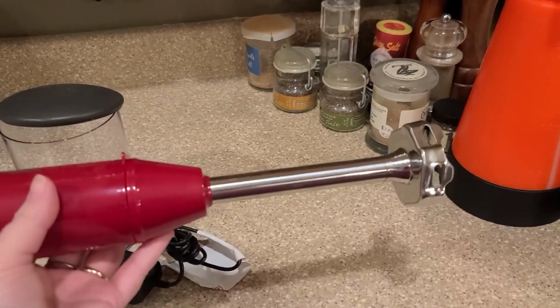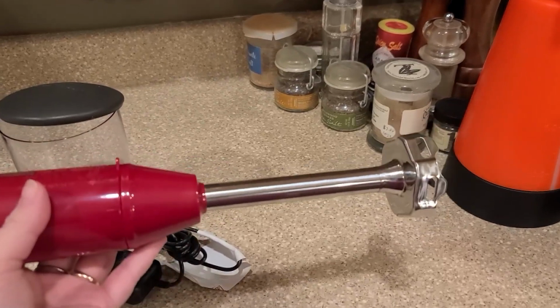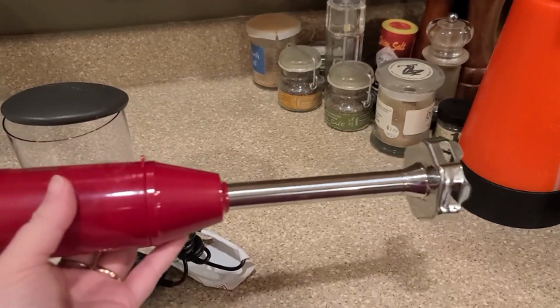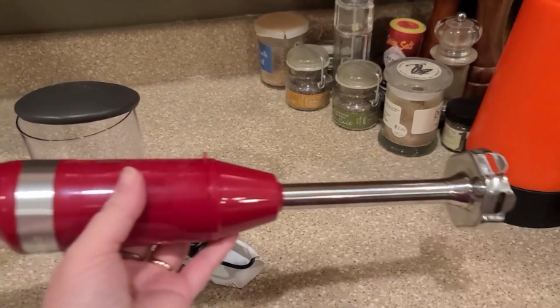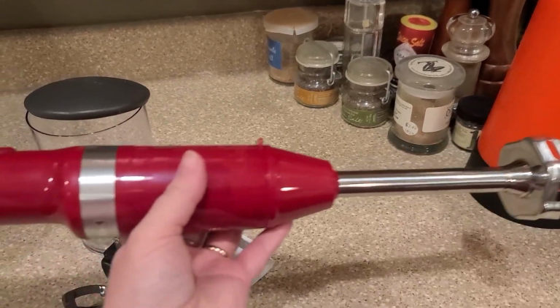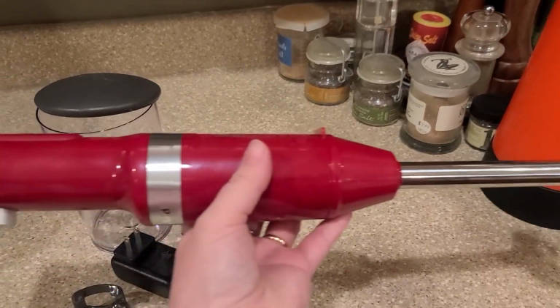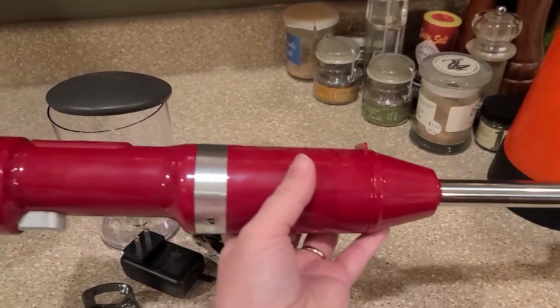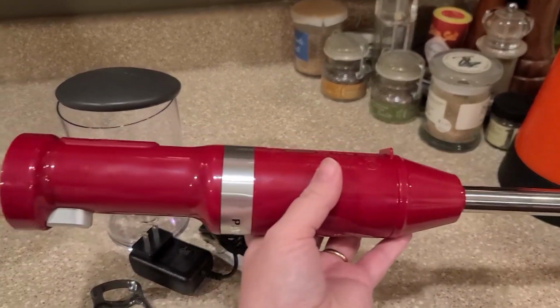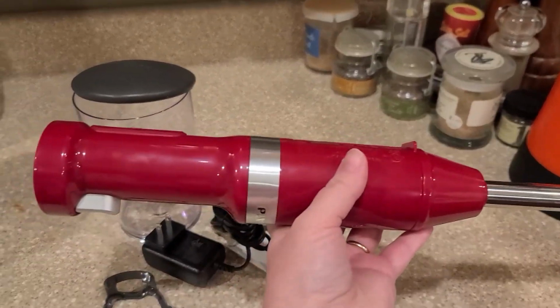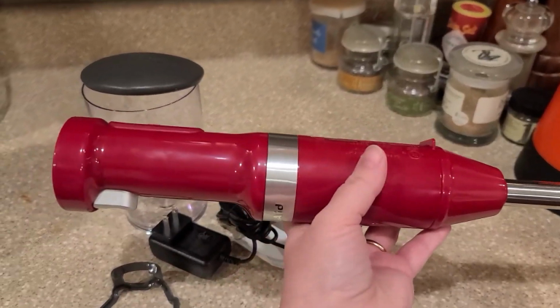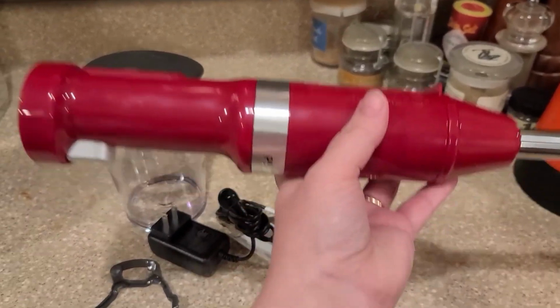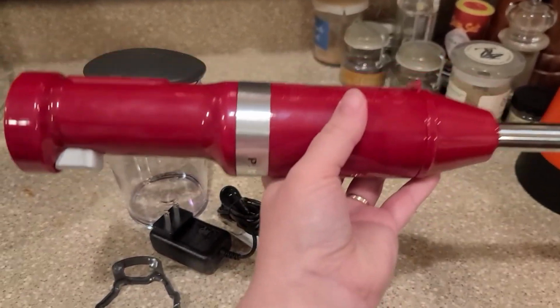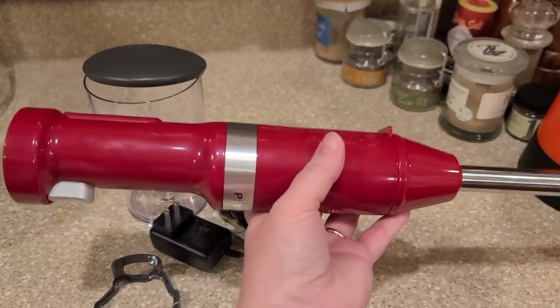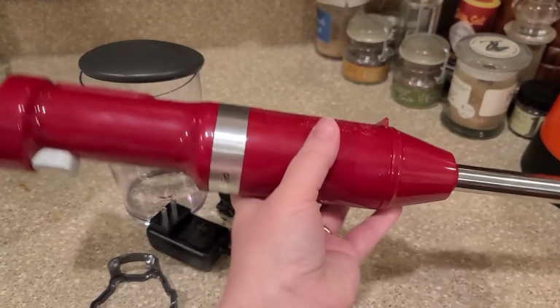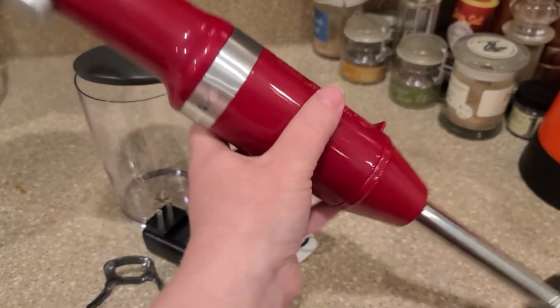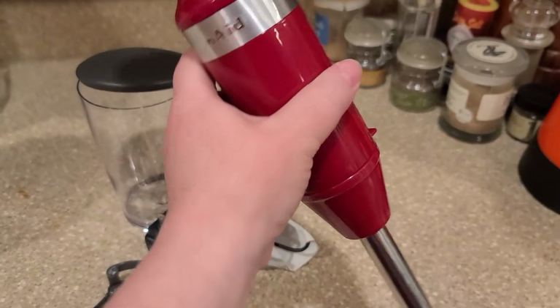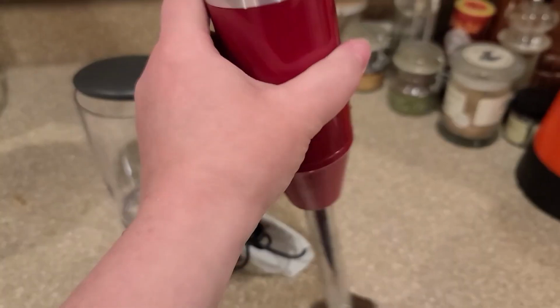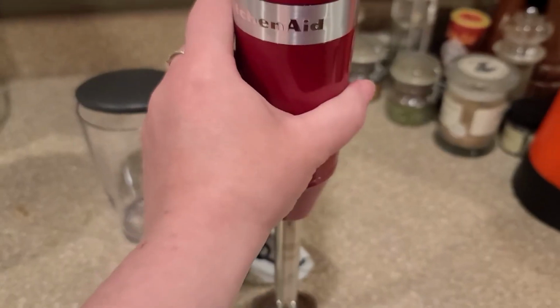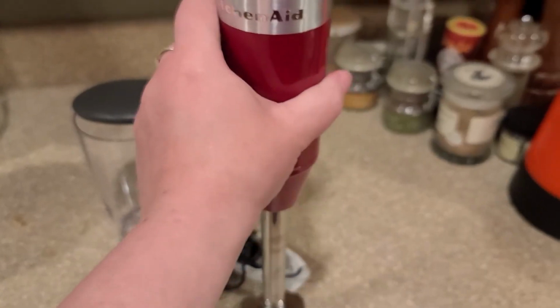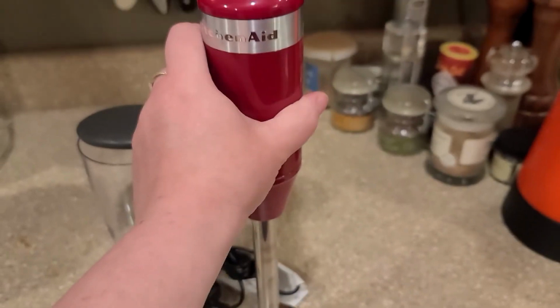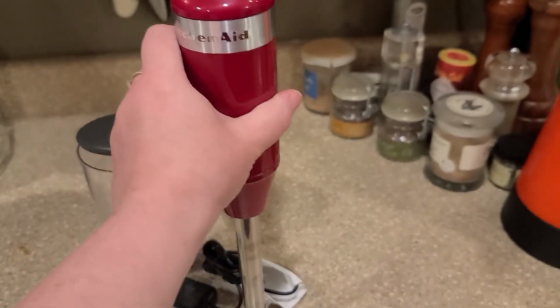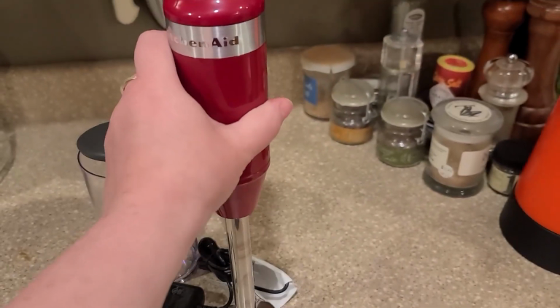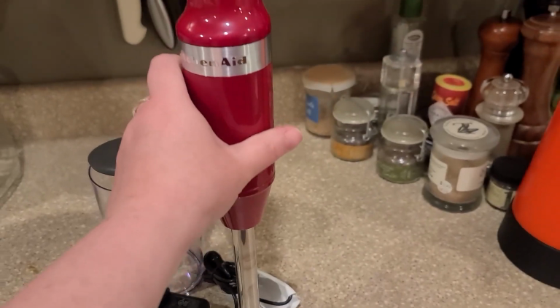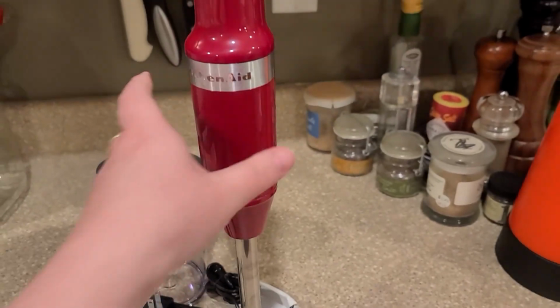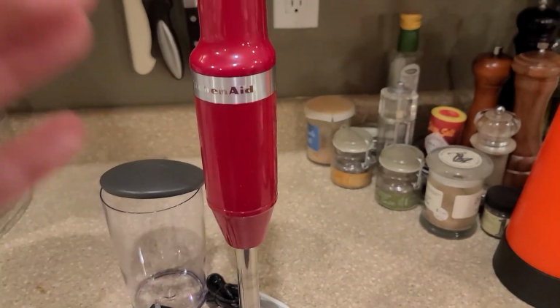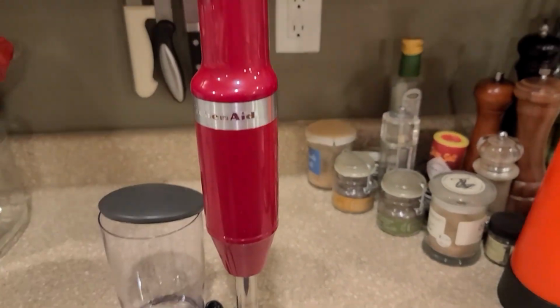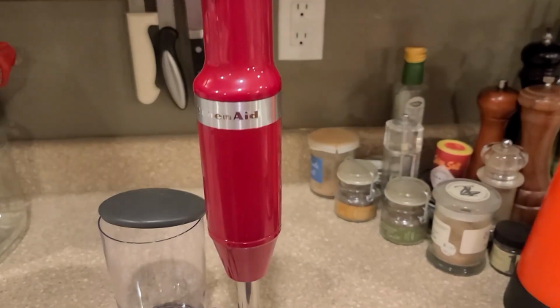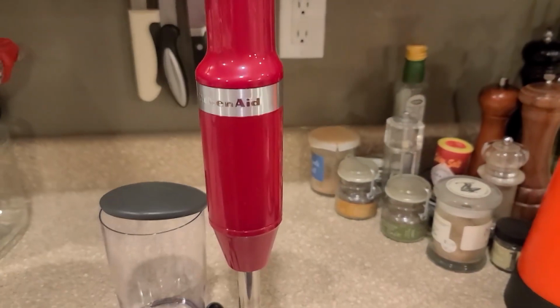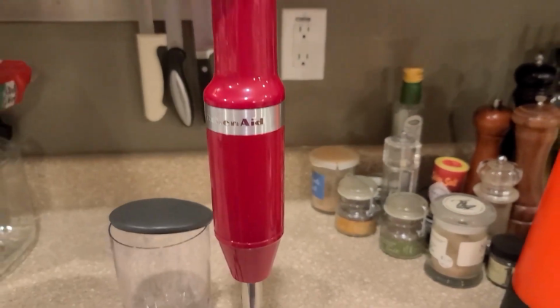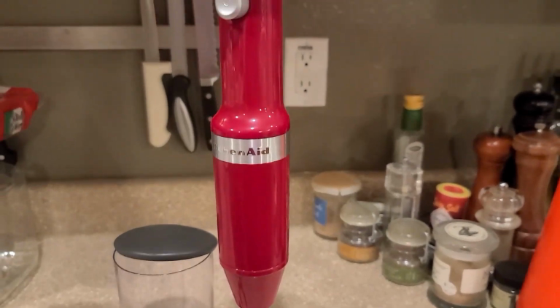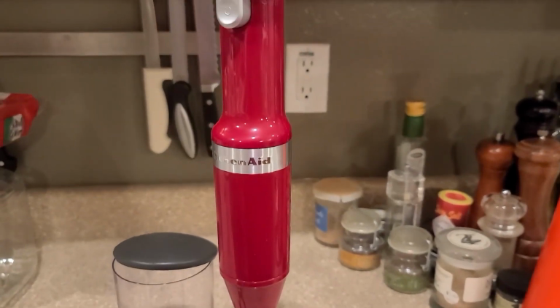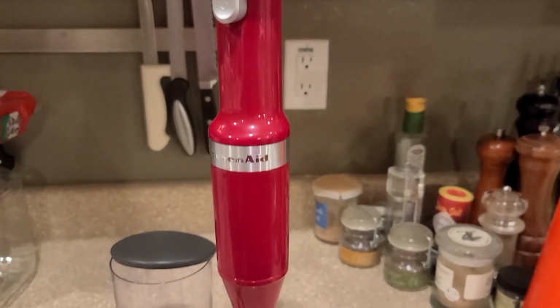Not super heavy, because I know cordless things can get heavy, and this one I think you can use for a long time without having your hands fatigue.